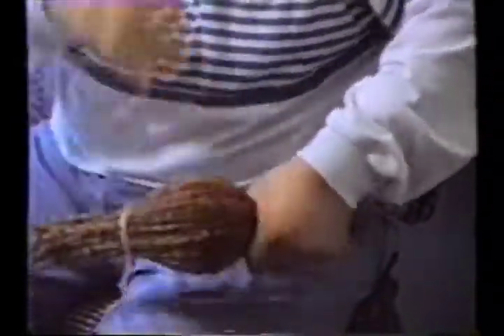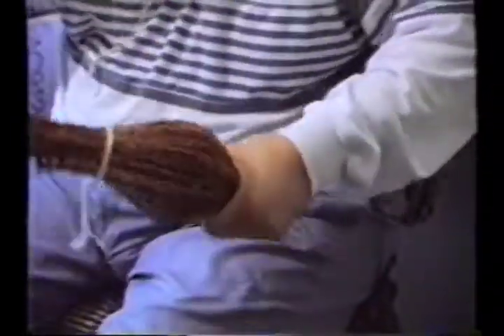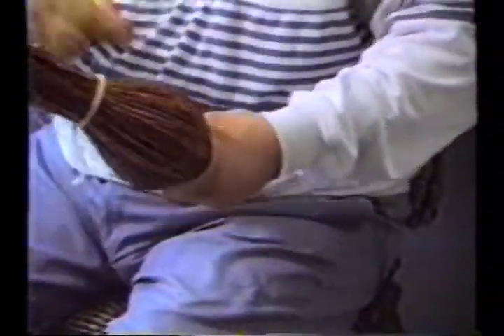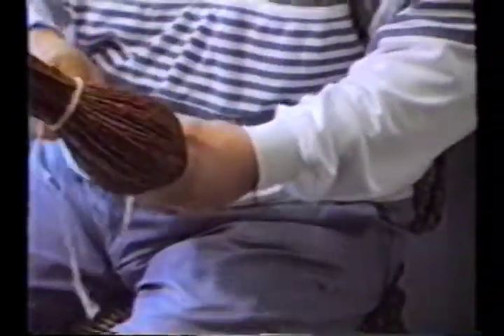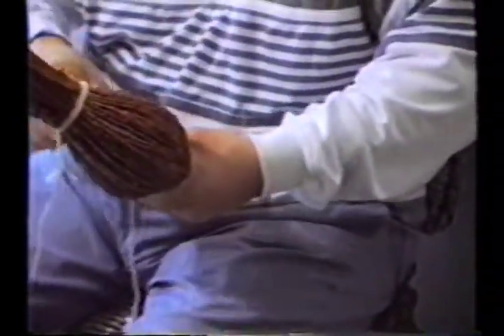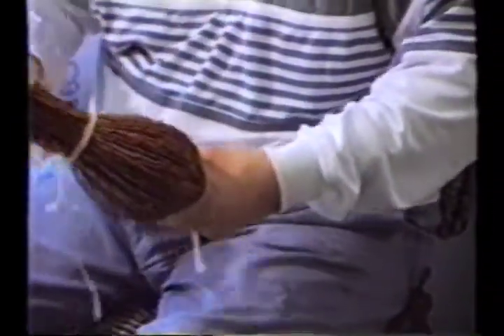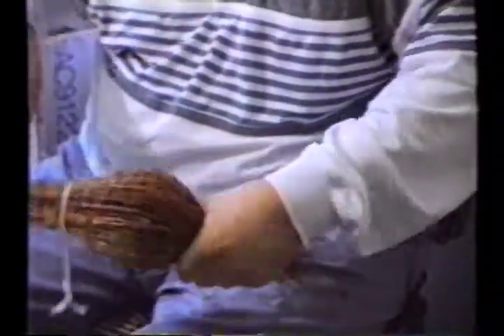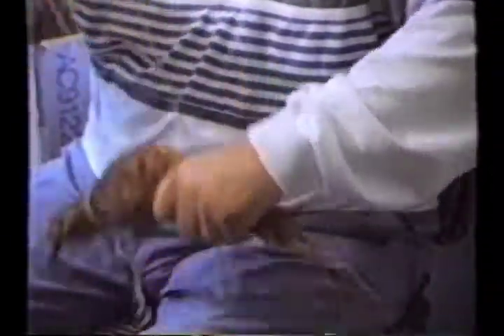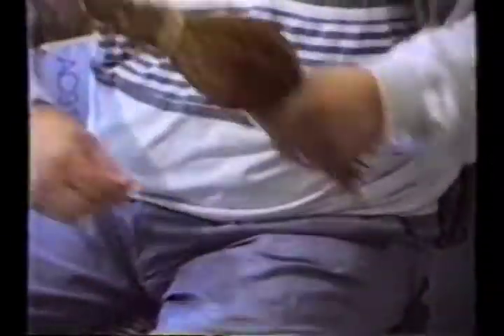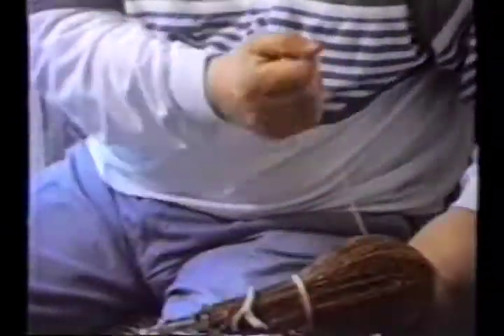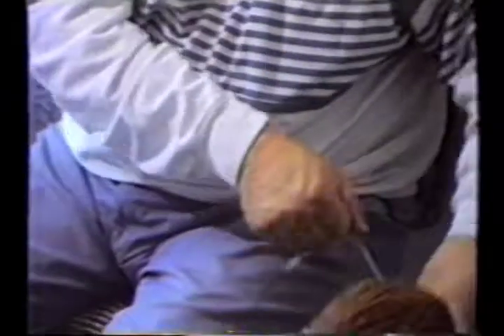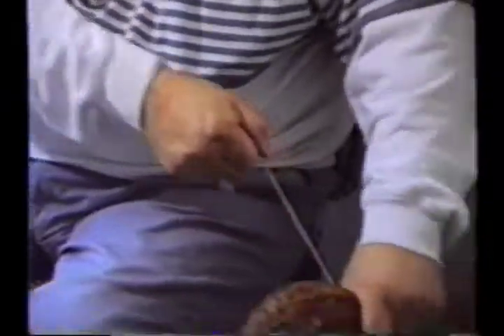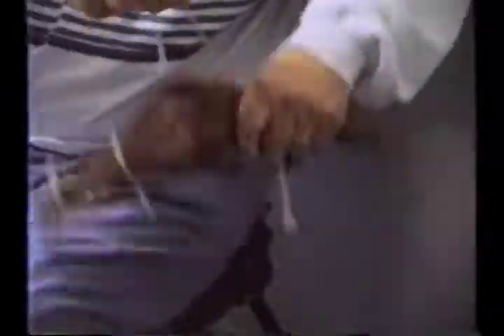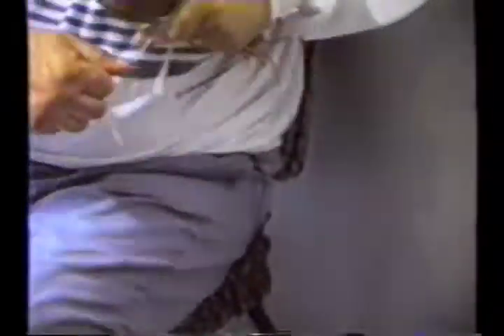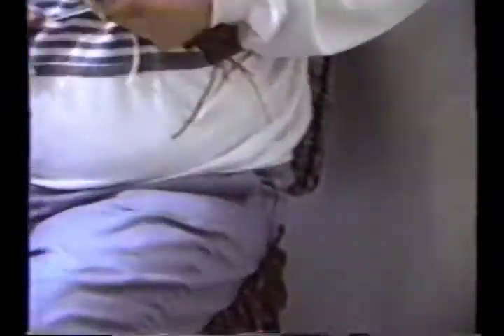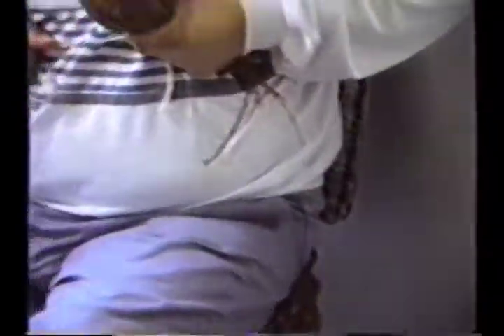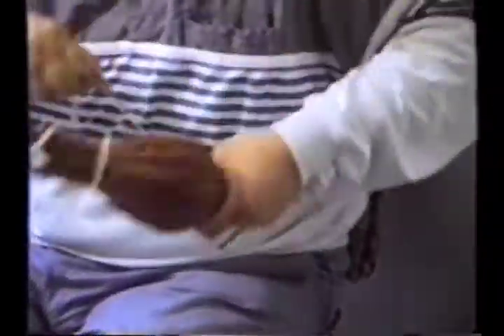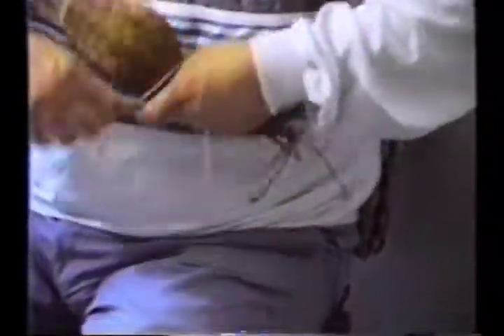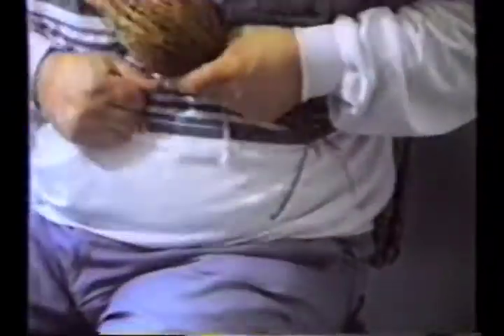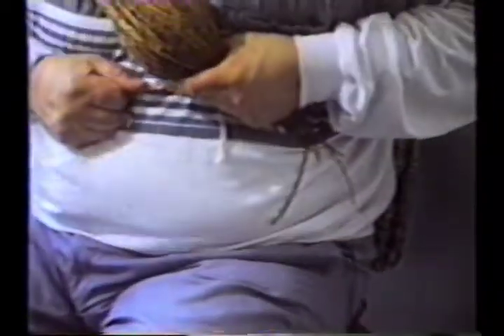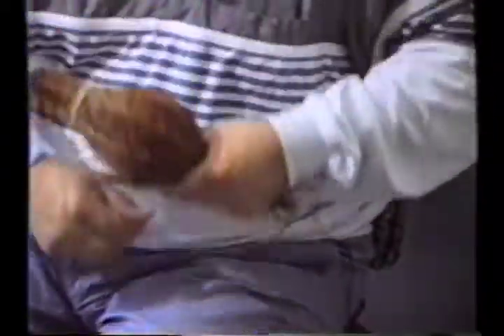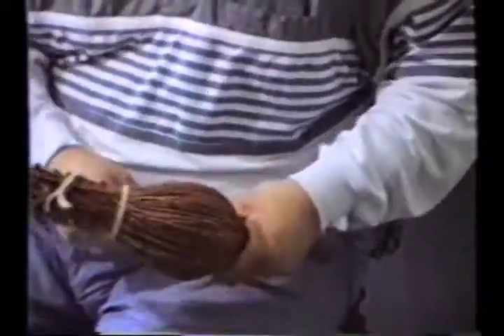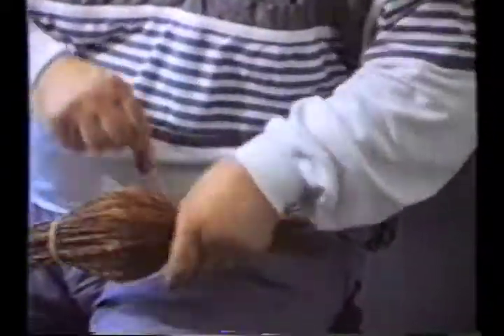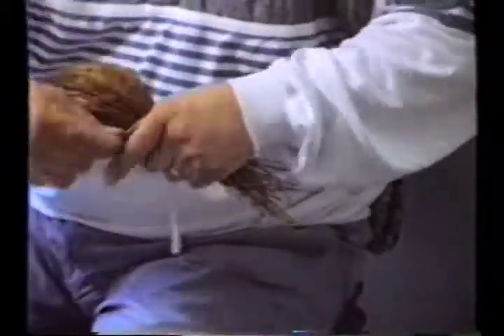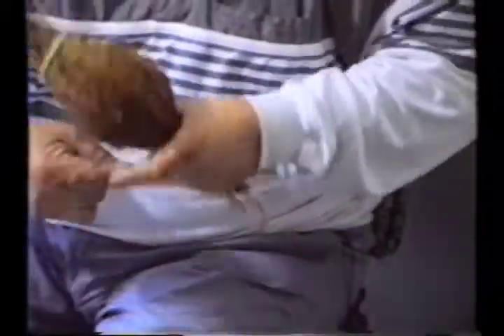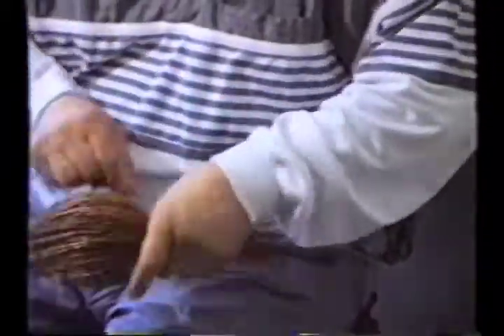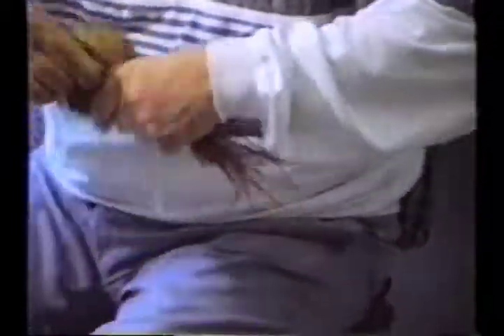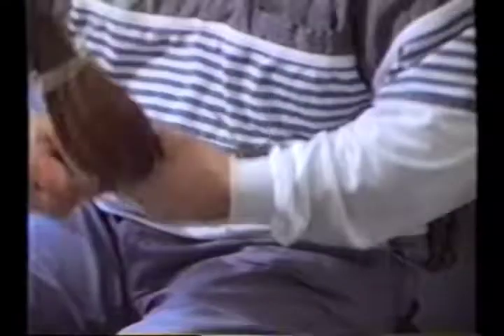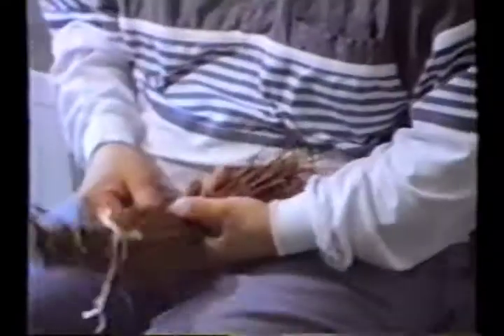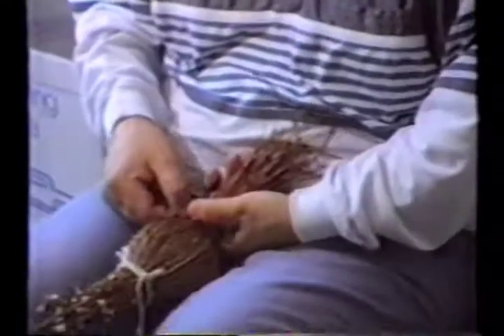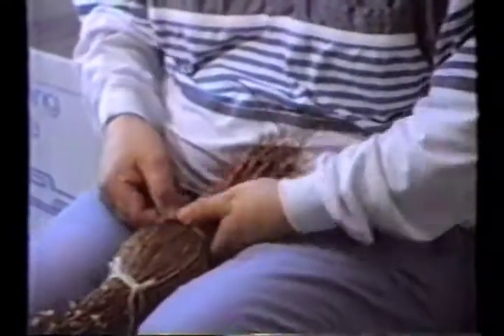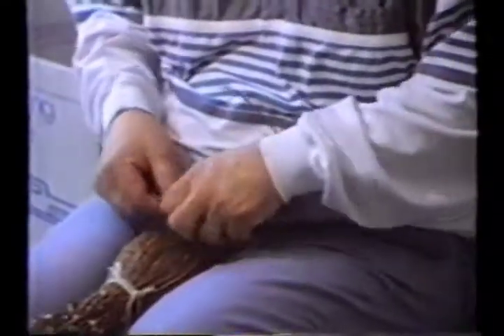You hold it like that — not too hard. You might break the branches if you pull too hard.